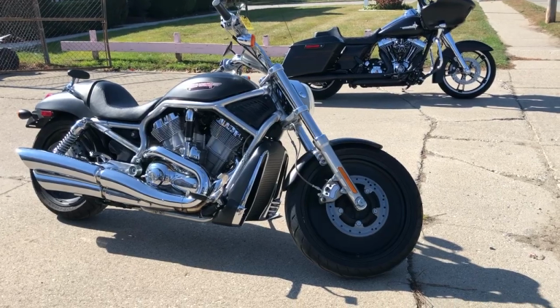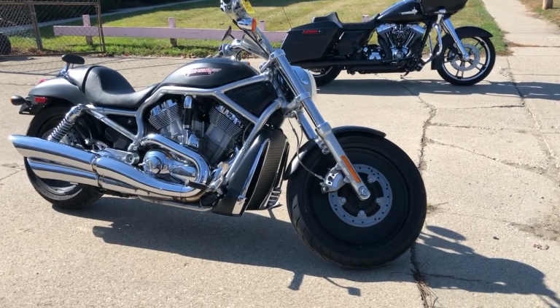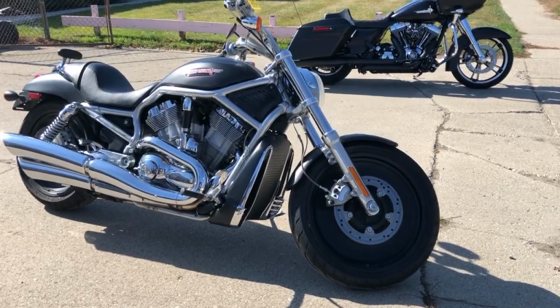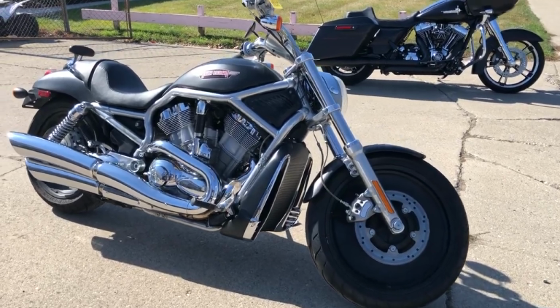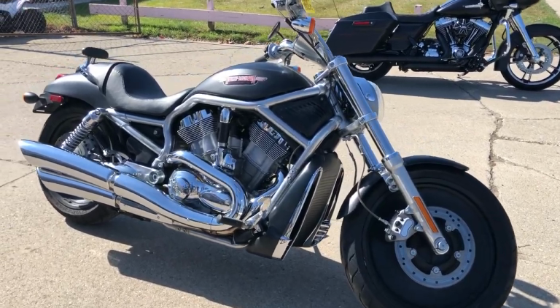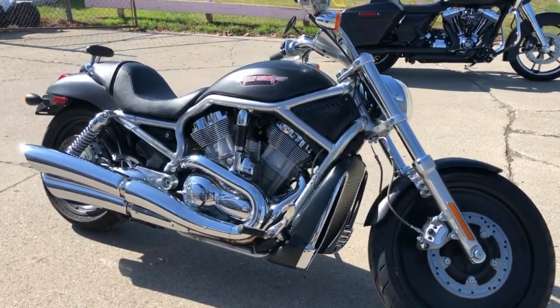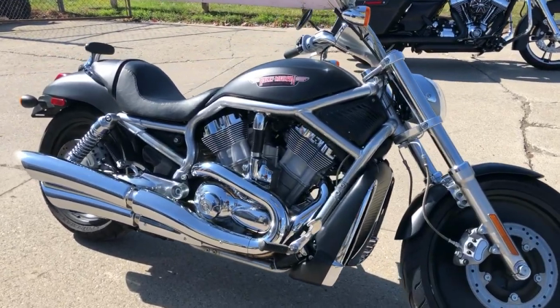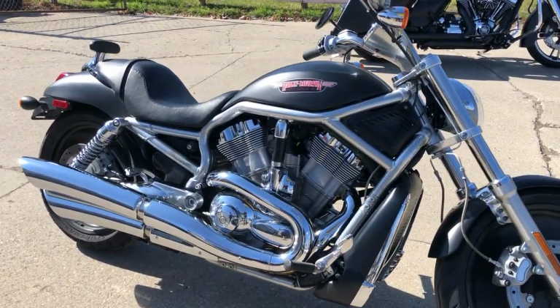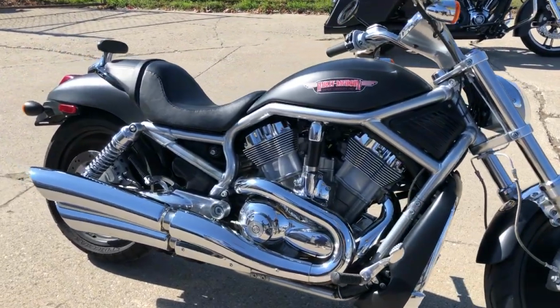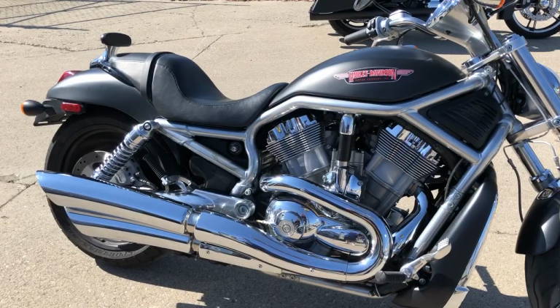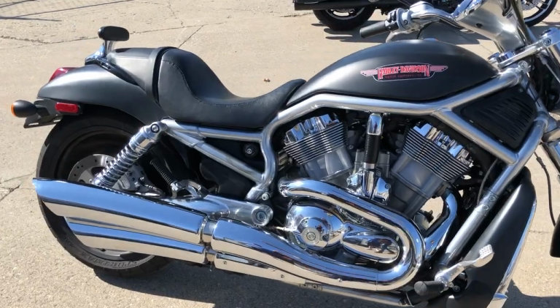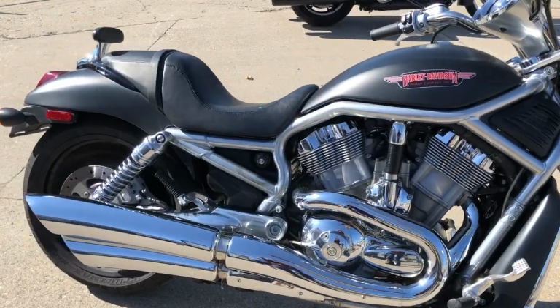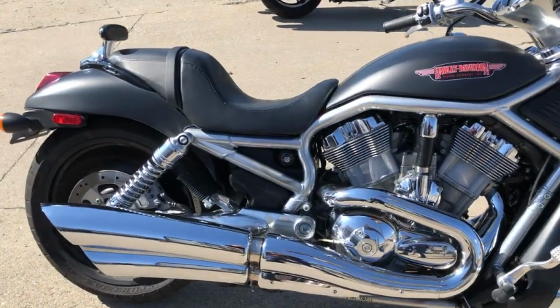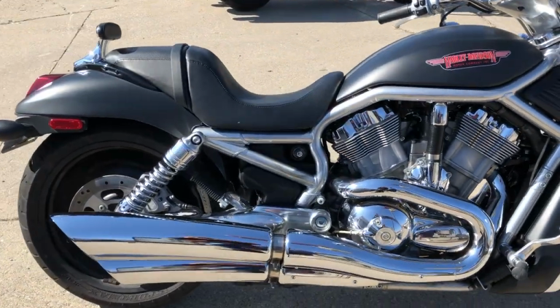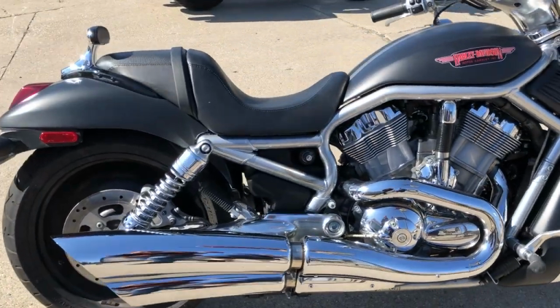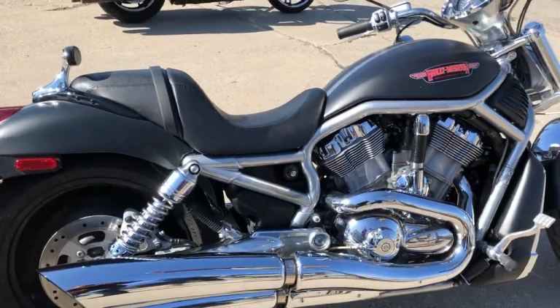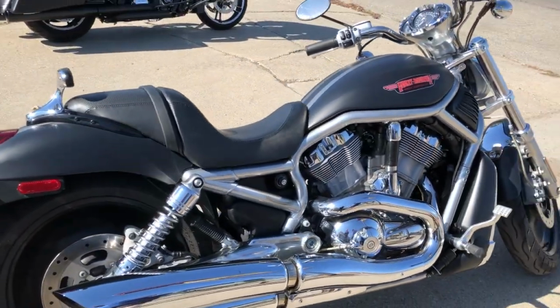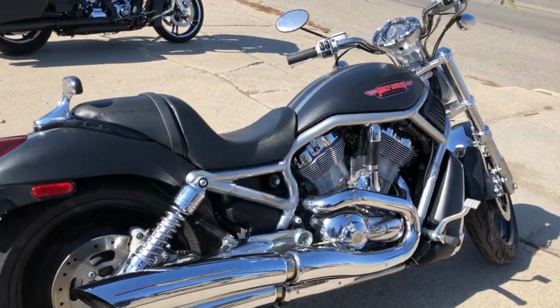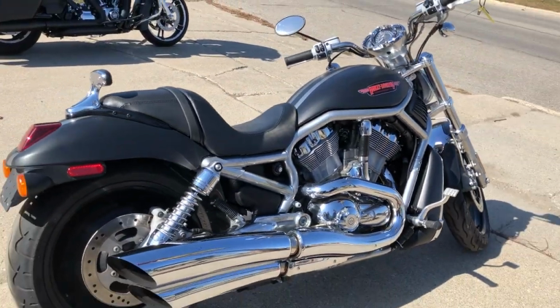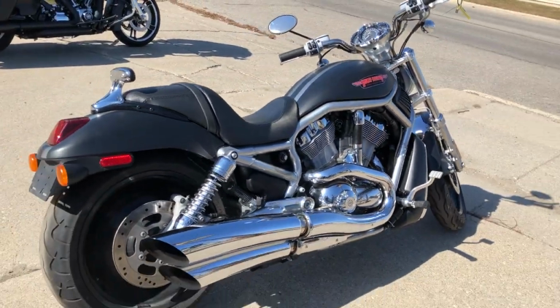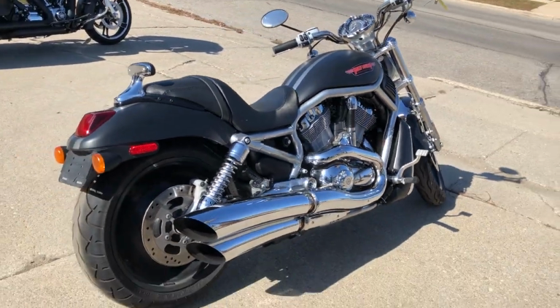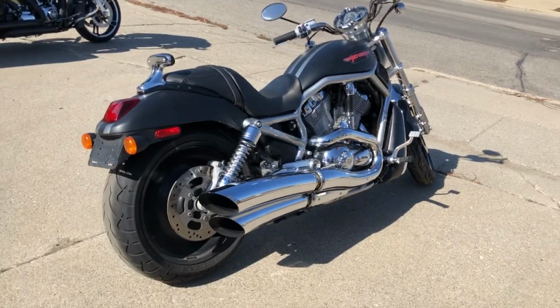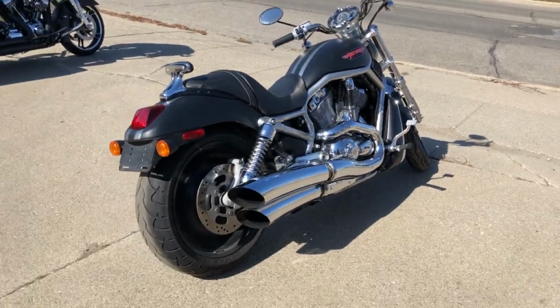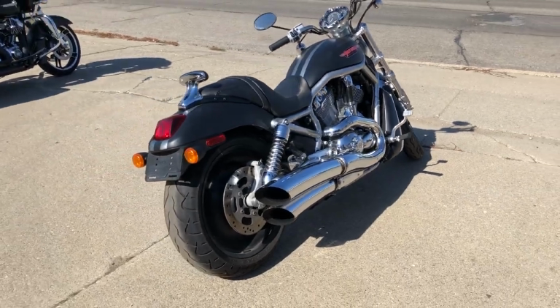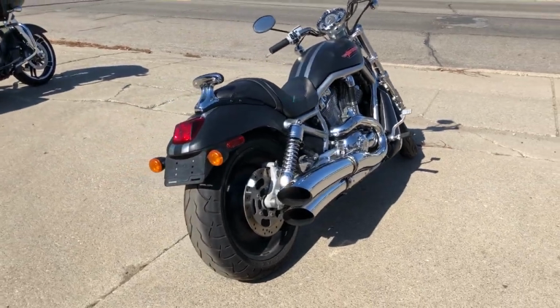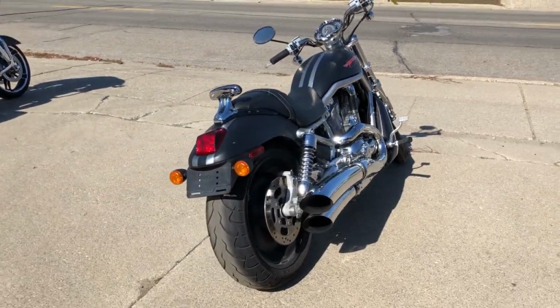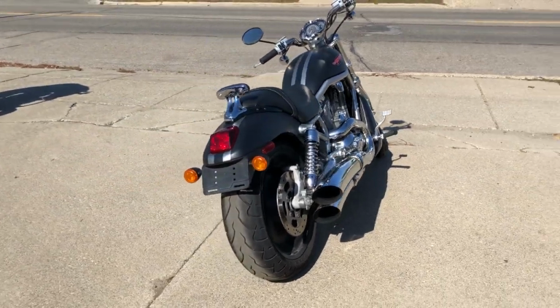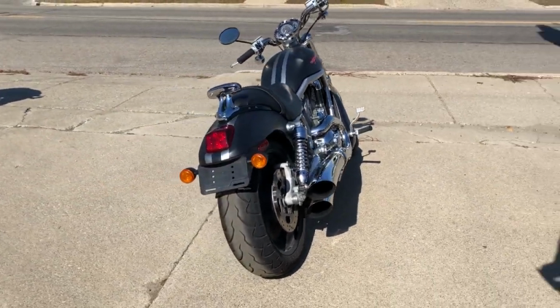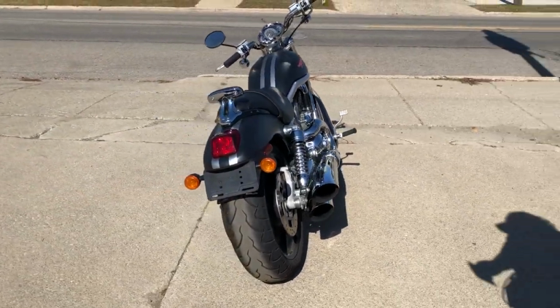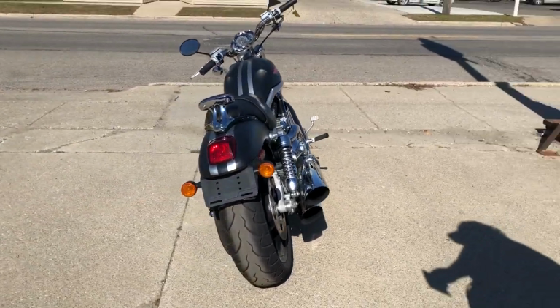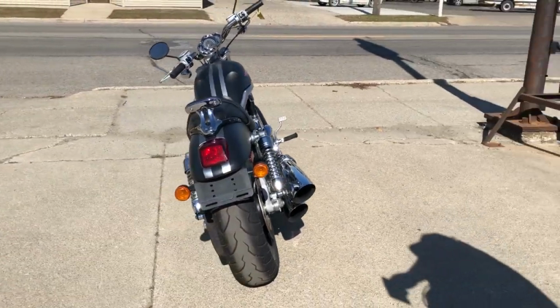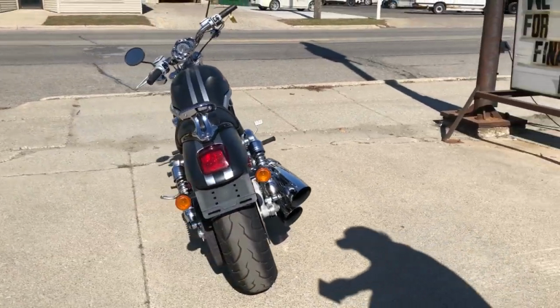Hey guys, approvalpowersports.com here doing some videos on some bikes that just came in. Check this one out — that's a 2005 Harley V-Rod for sale, only seven thousand and eight miles on it, sharp black denim paint, got black wheels.